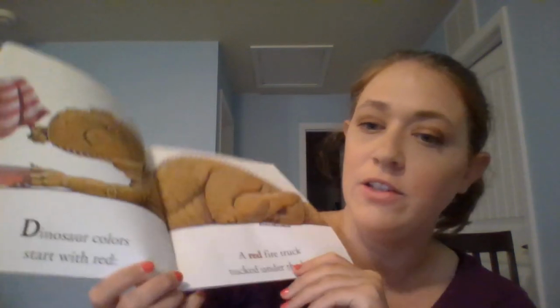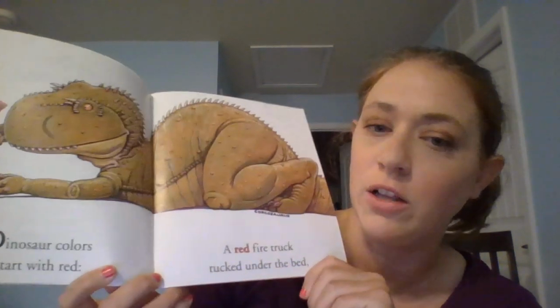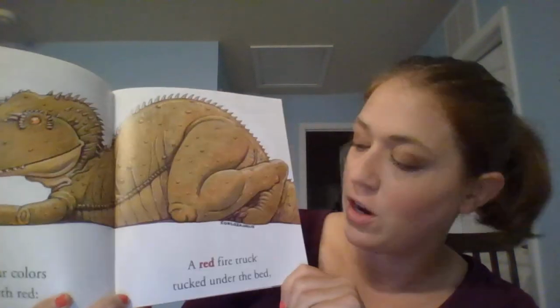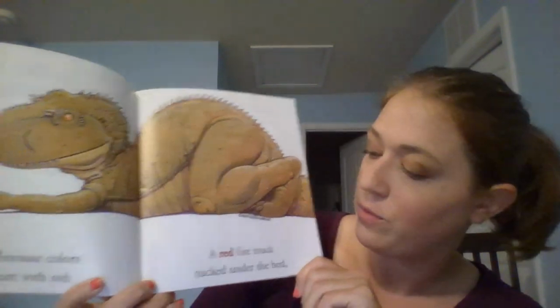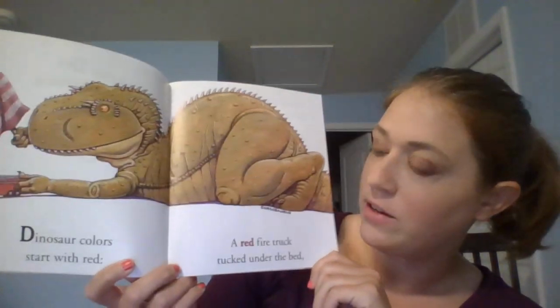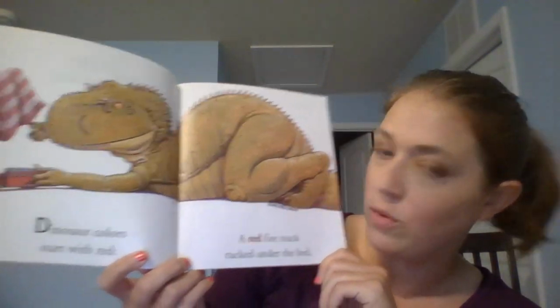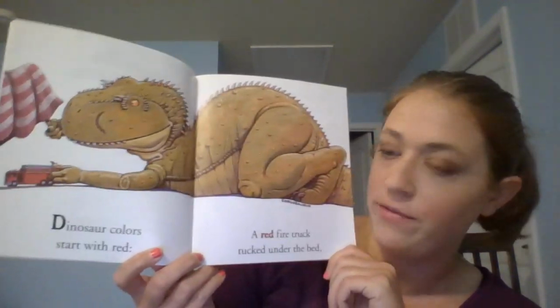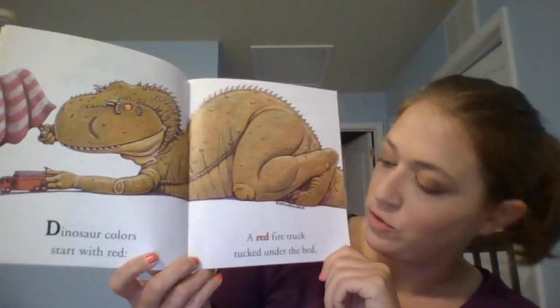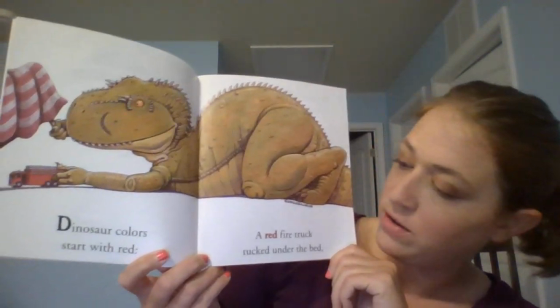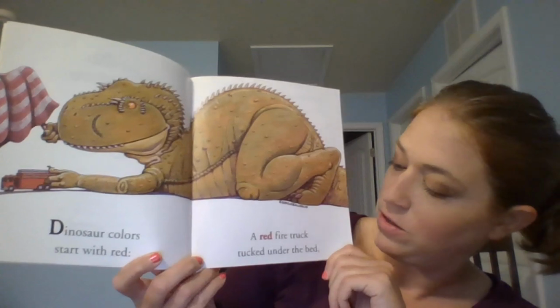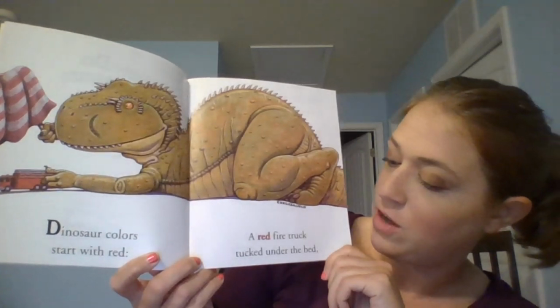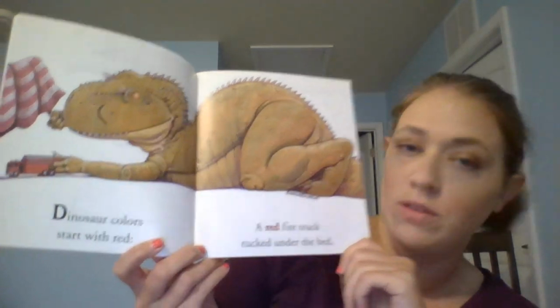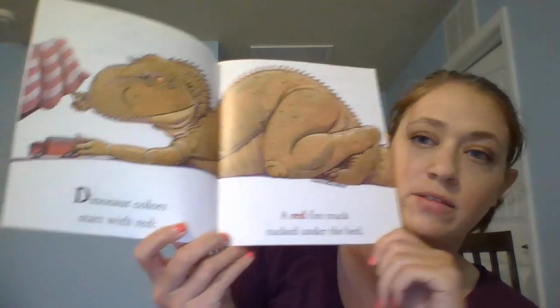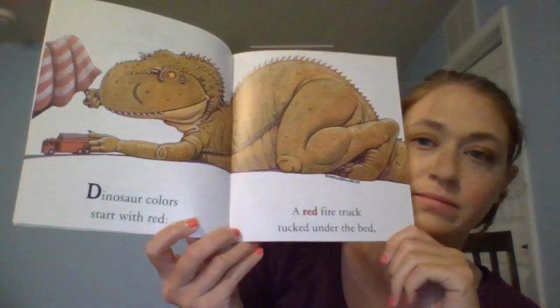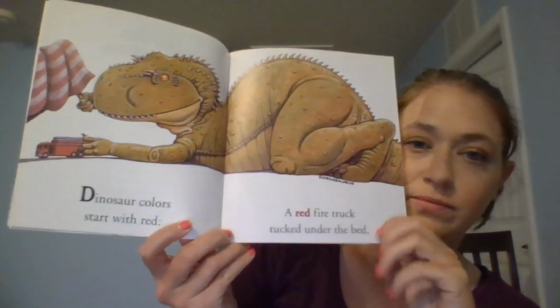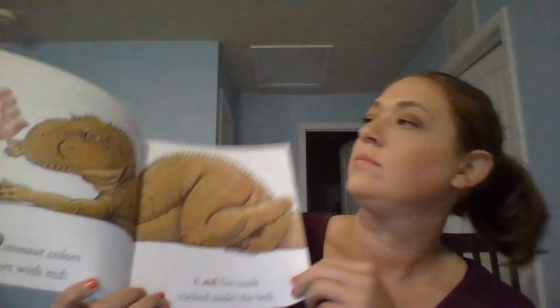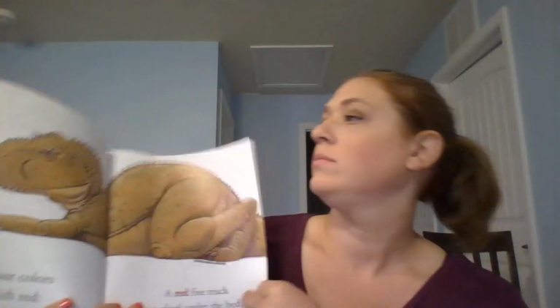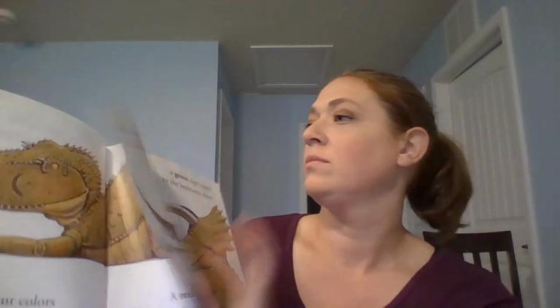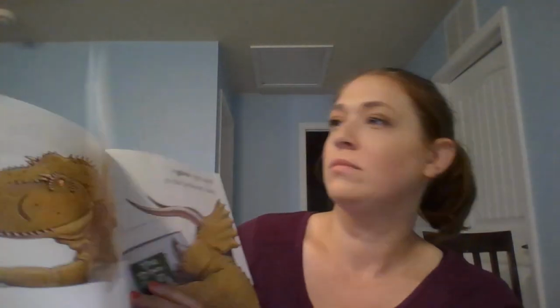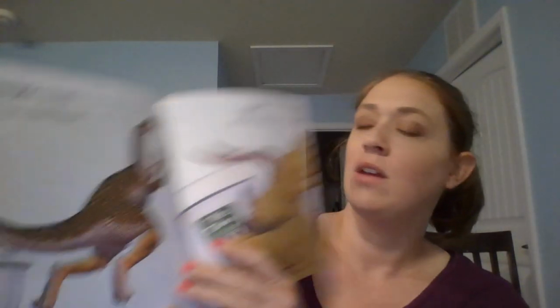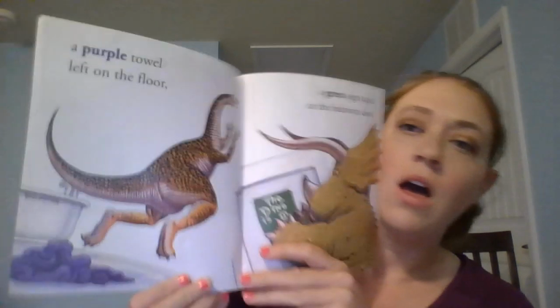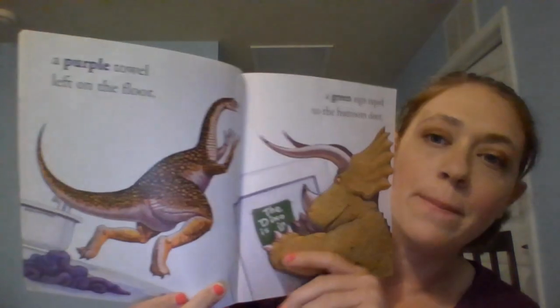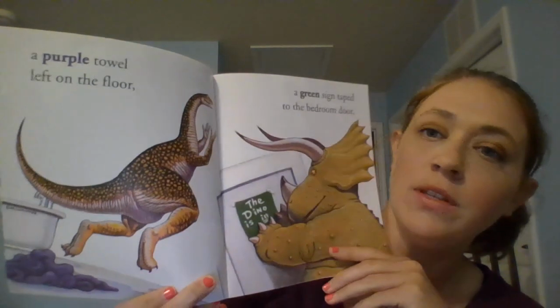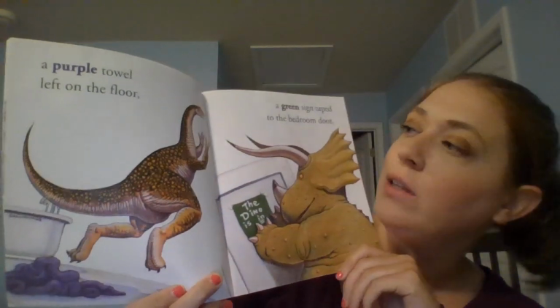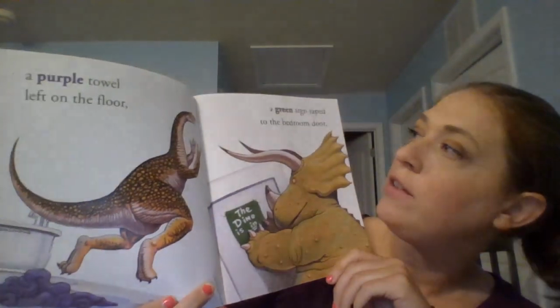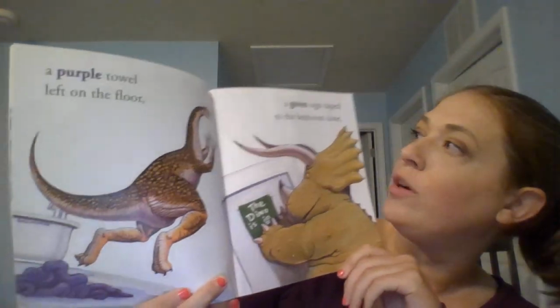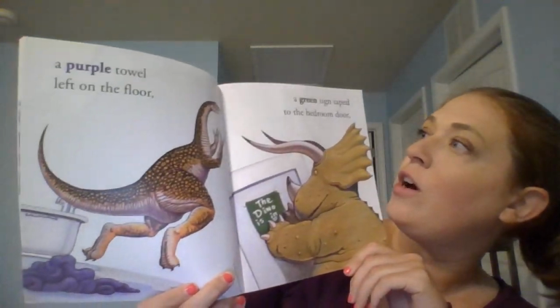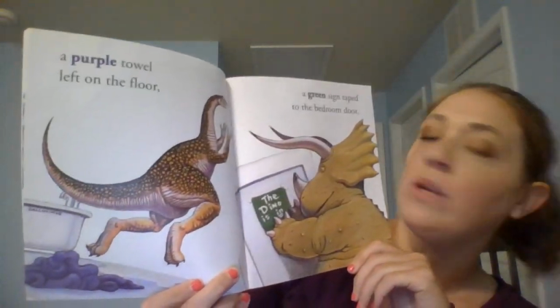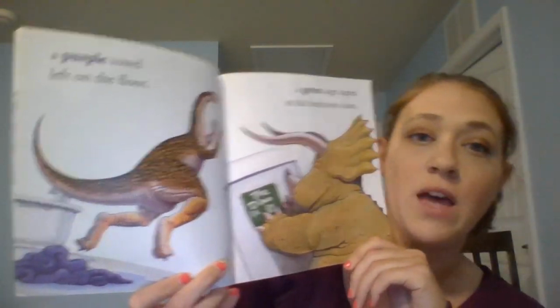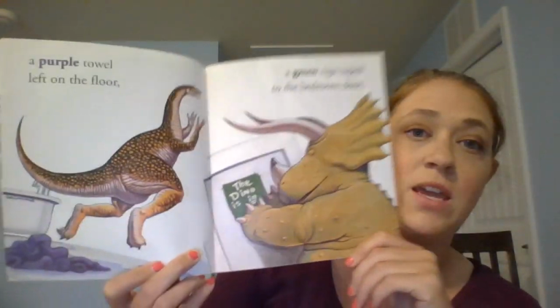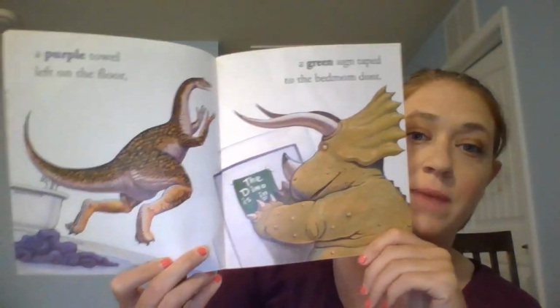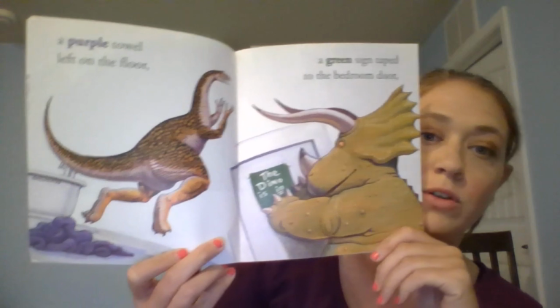Dinosaur colors start with red. A red fire truck tucked under the bed. A purple towel left on the floor. A green sign taped to the bedroom door.